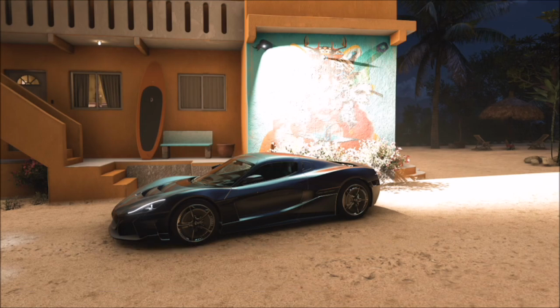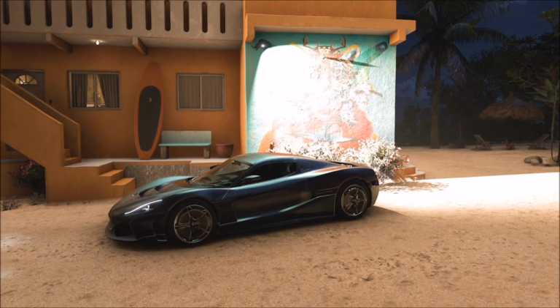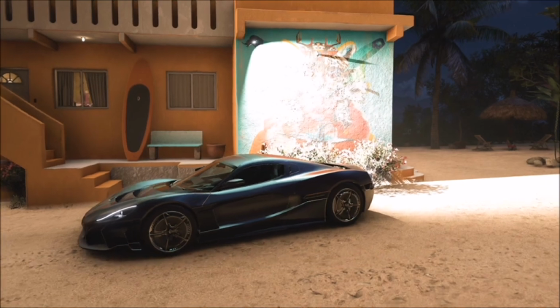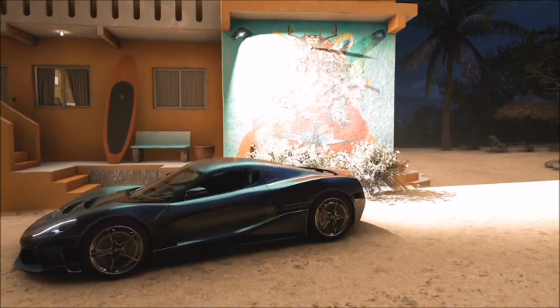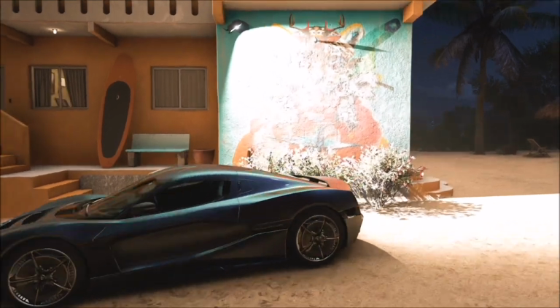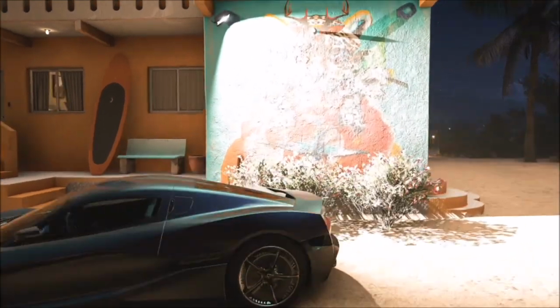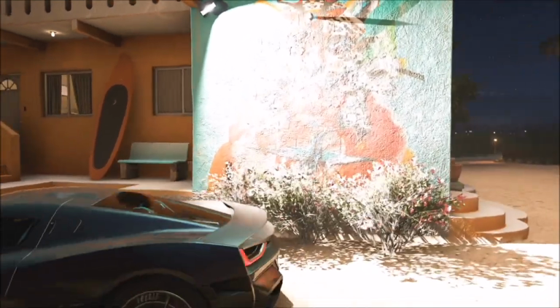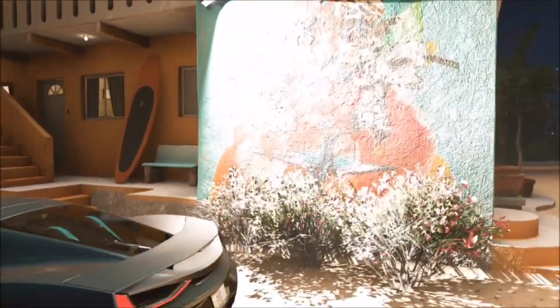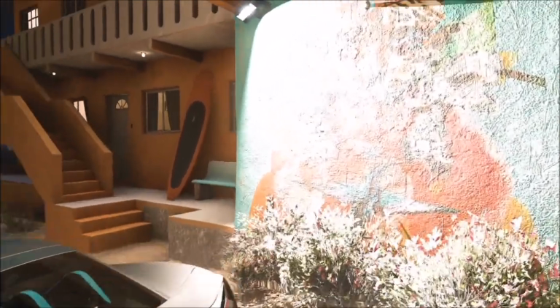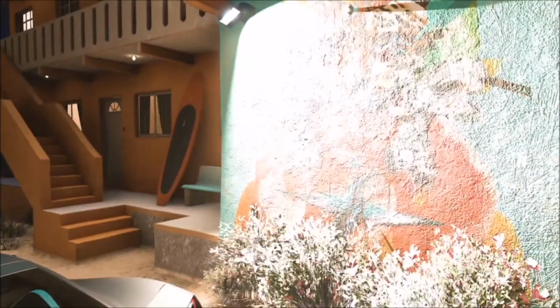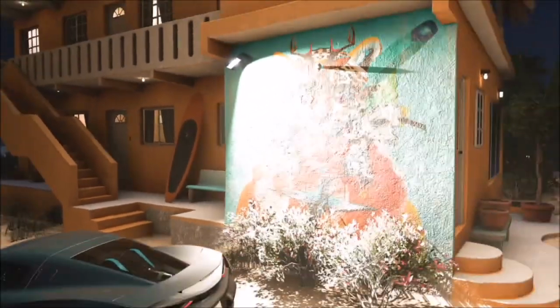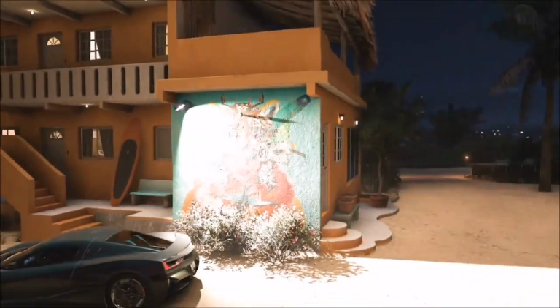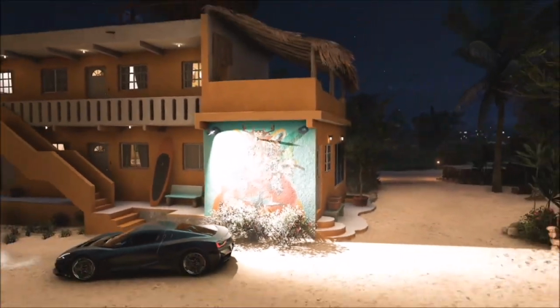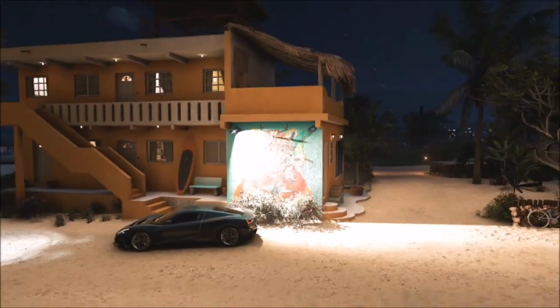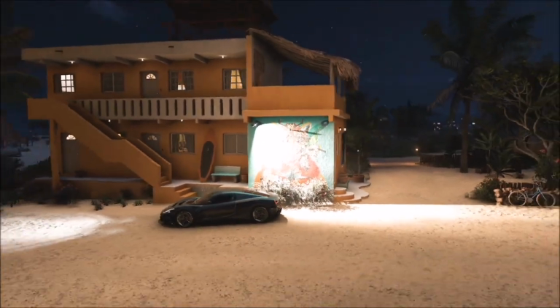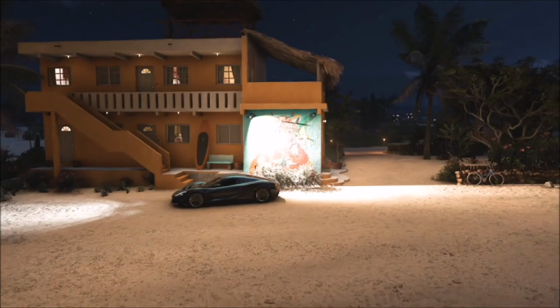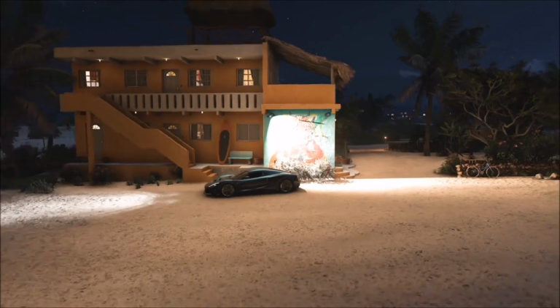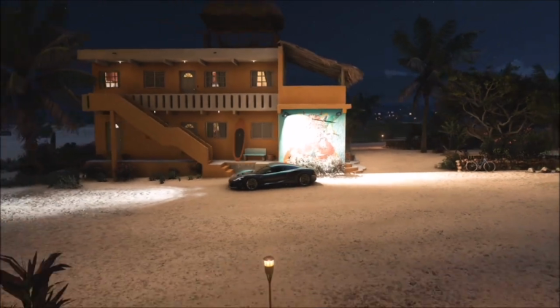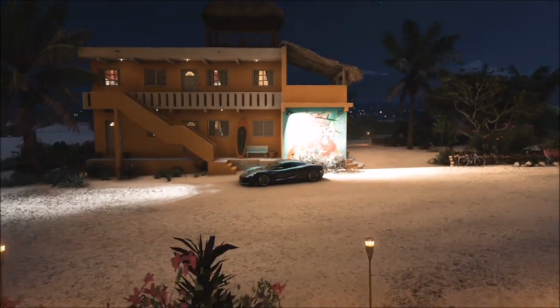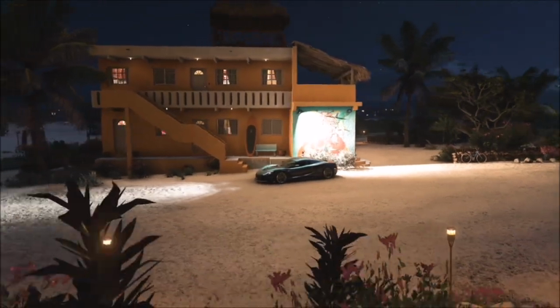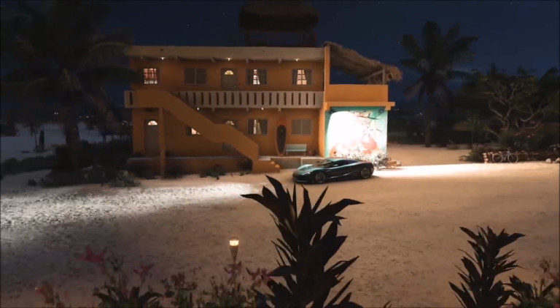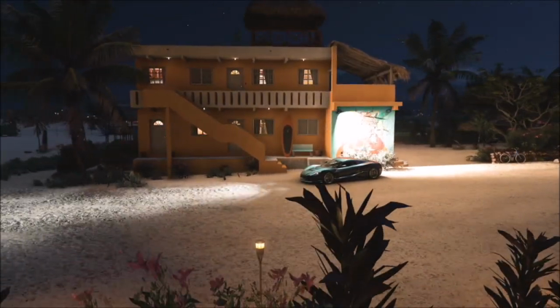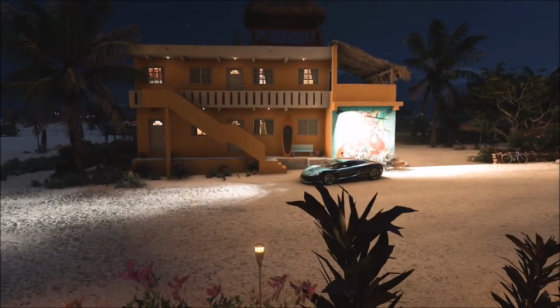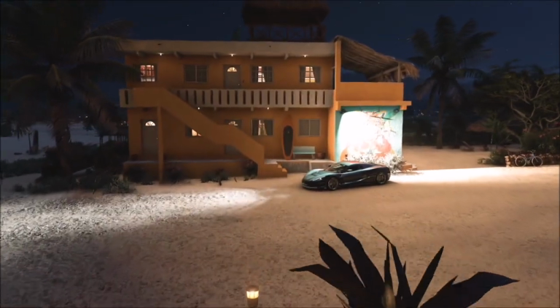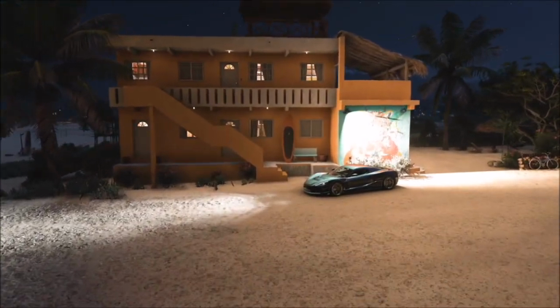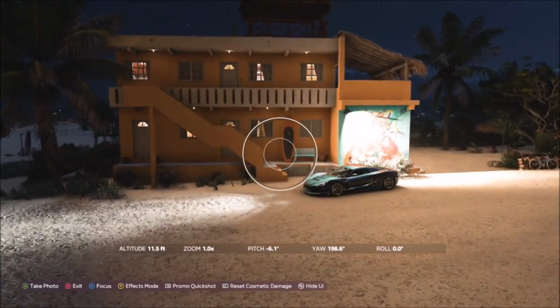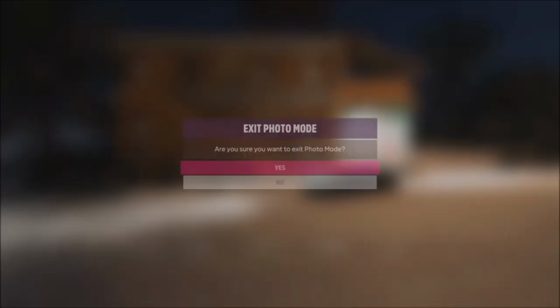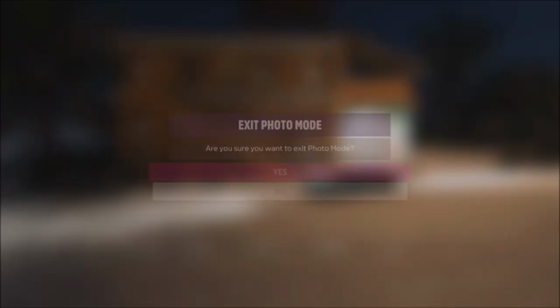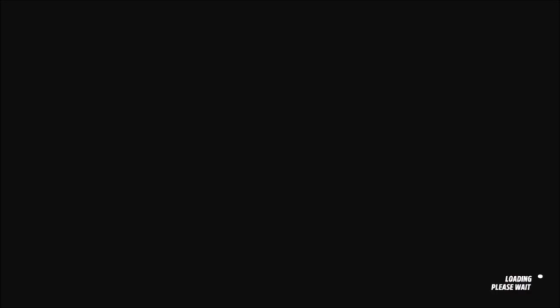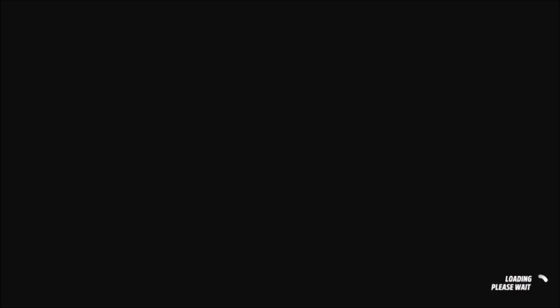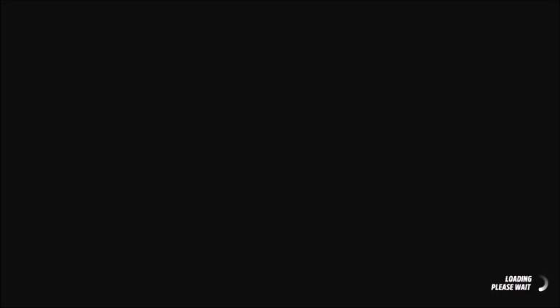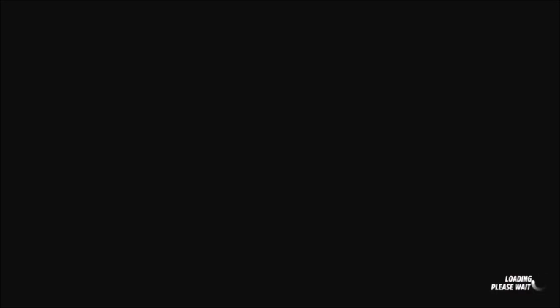Hit right trigger to take a Horizon Promo quick shot, and it will pop up with two tick boxes — one saying you've taken it with the correct car and one saying you've taken it in the correct location. And that is this week's photo challenge complete.